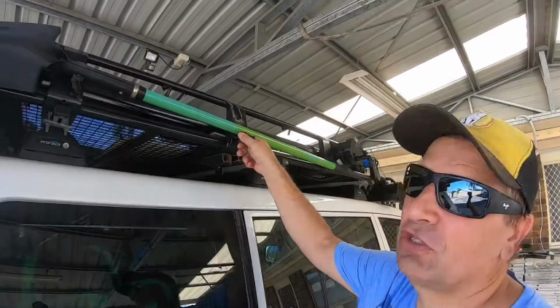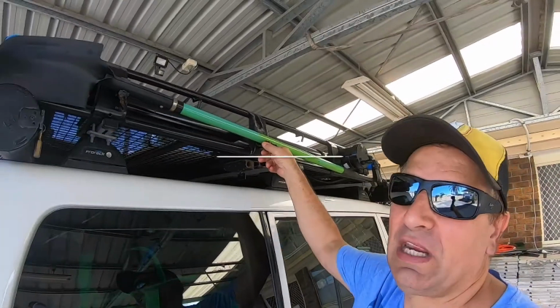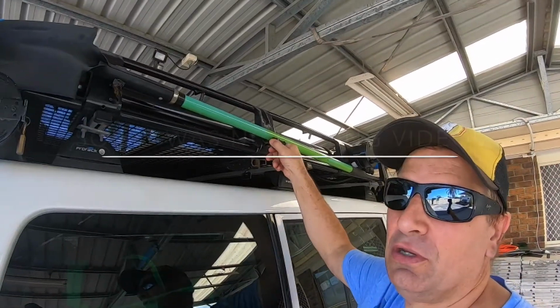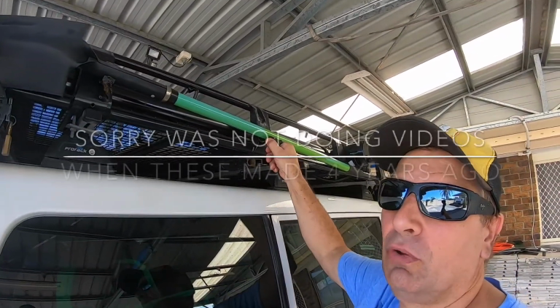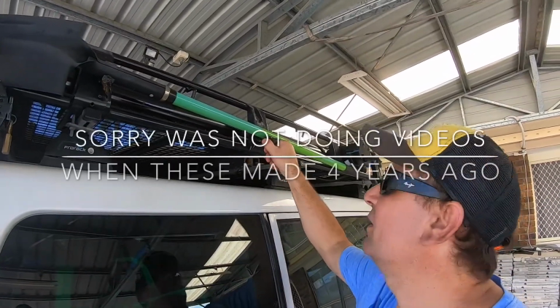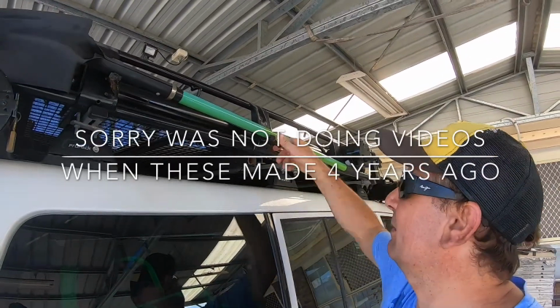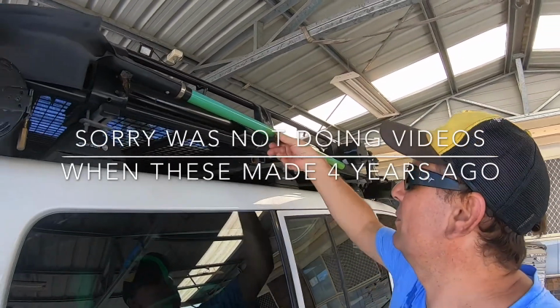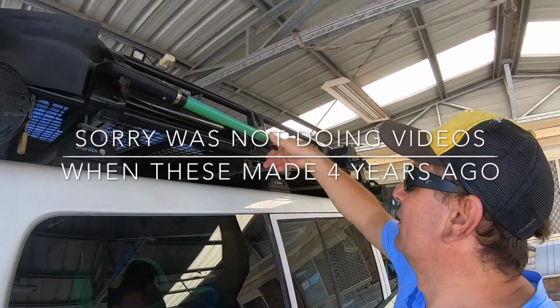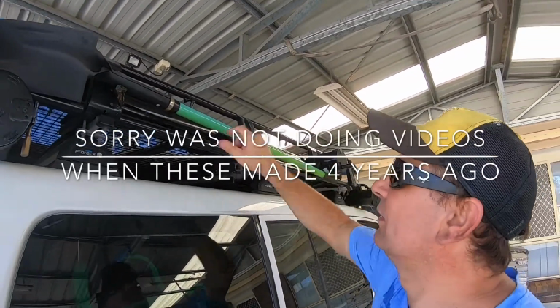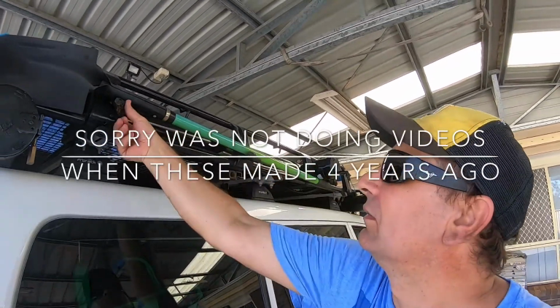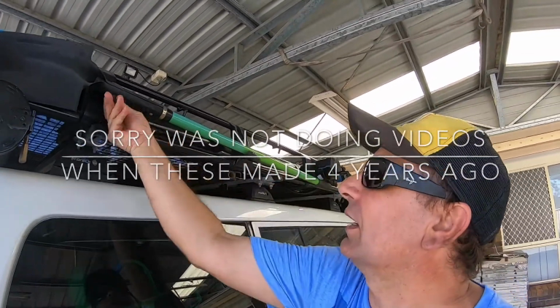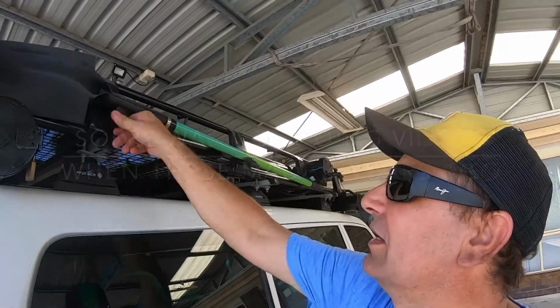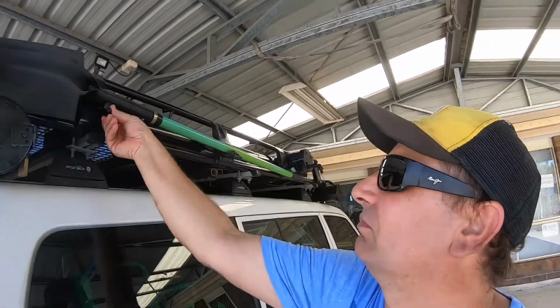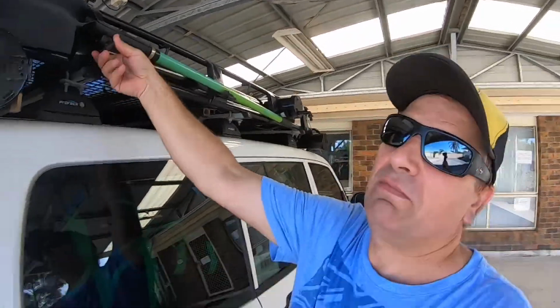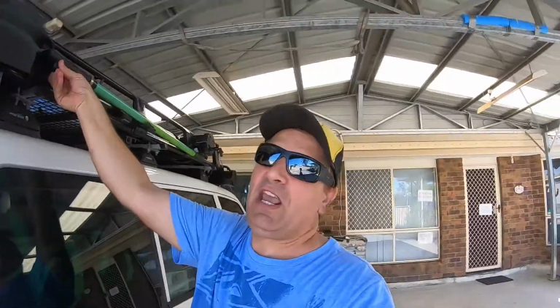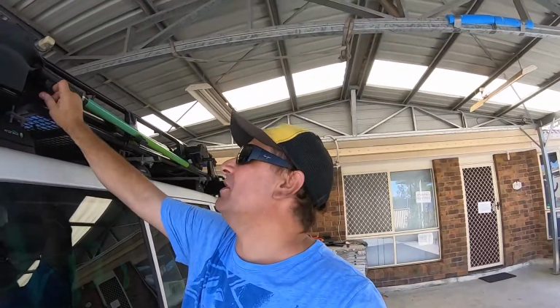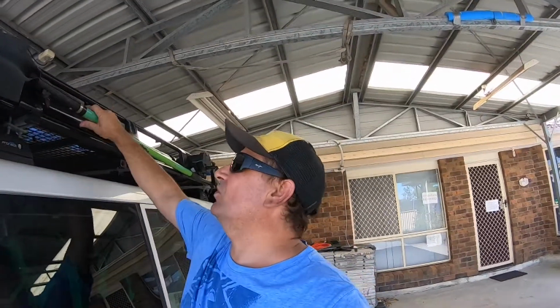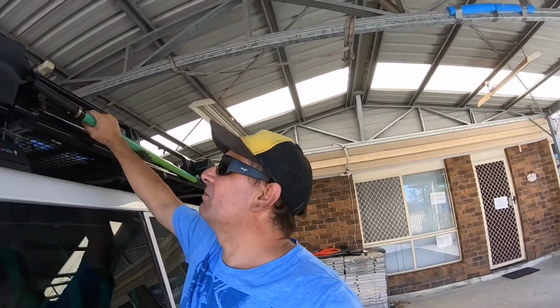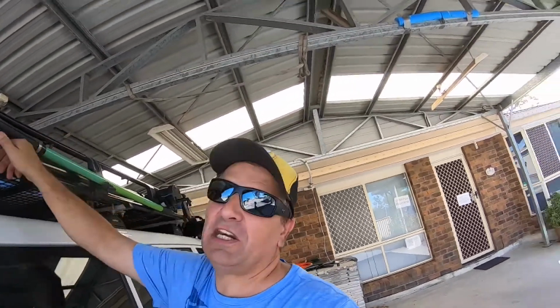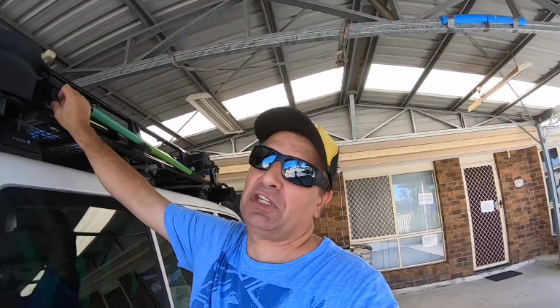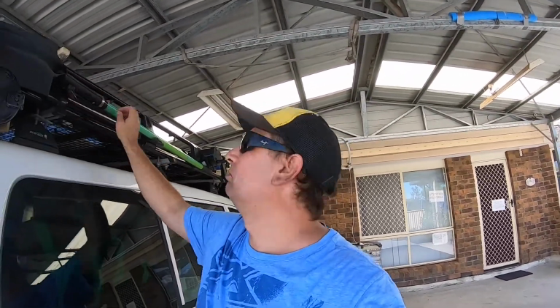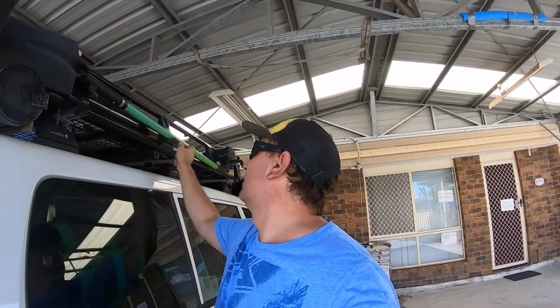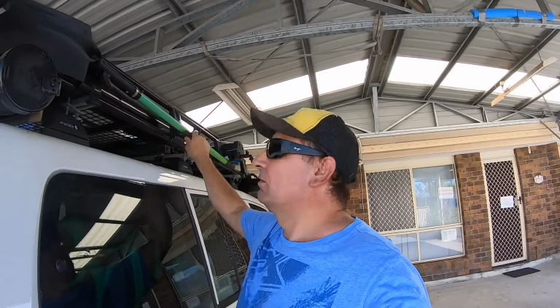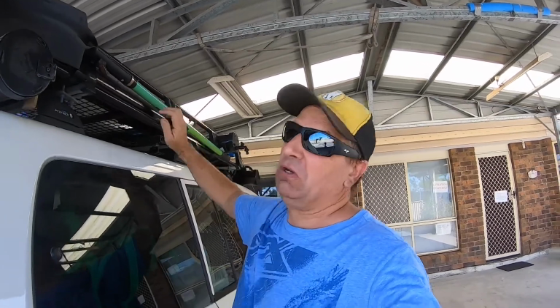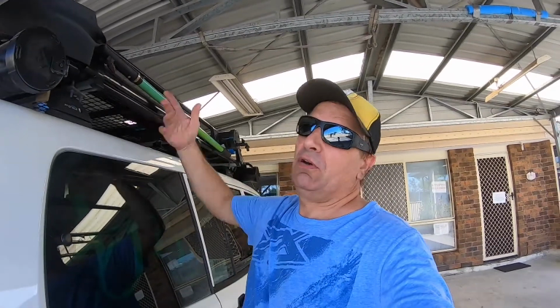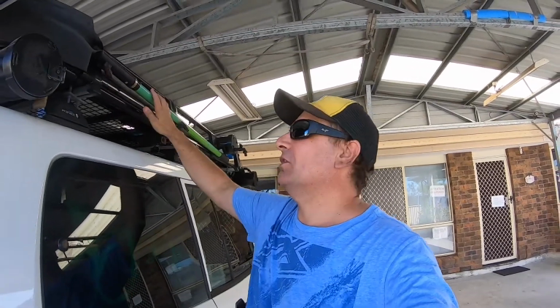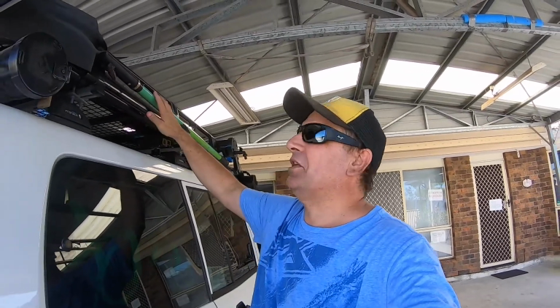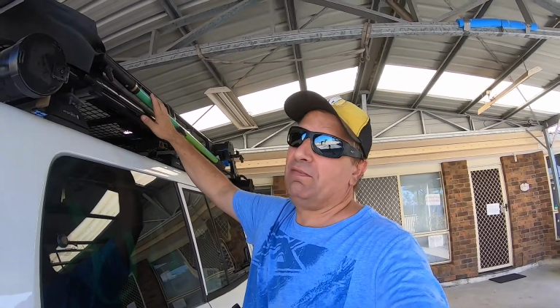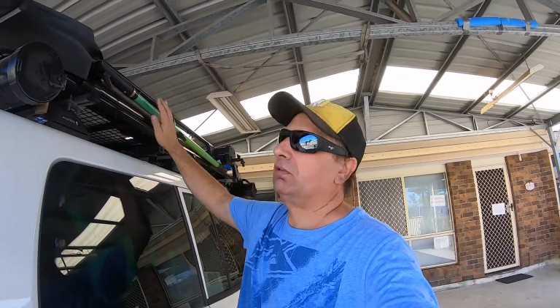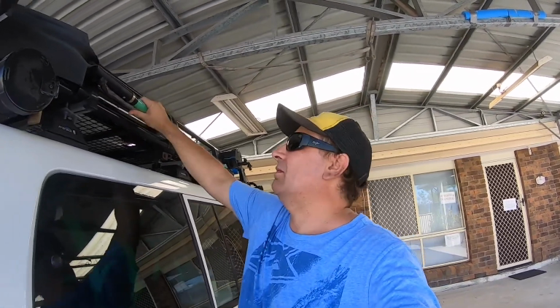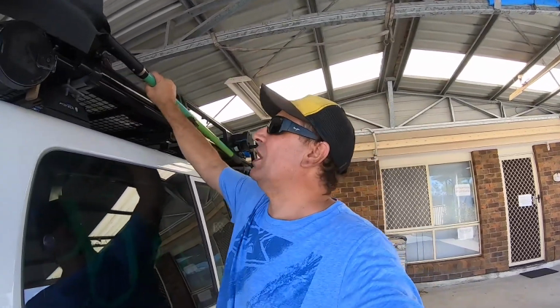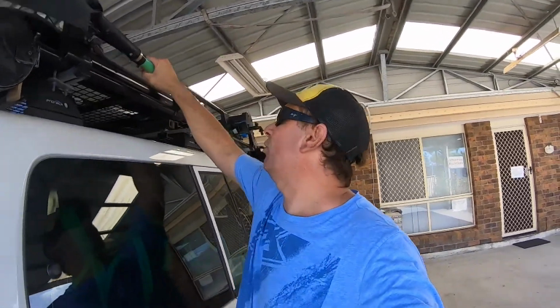I just thought I'd share with you what I did to make my own. When you go camping, it's handy to take a shovel. Especially if you're off-roading and you're going down the beach and you get bogged — a shovel can help you.